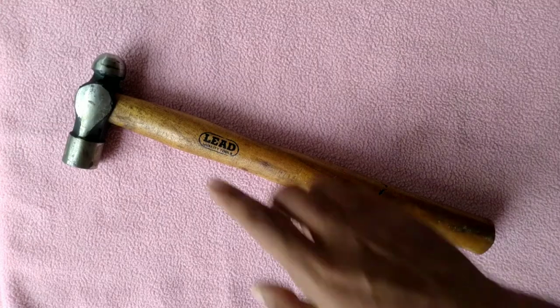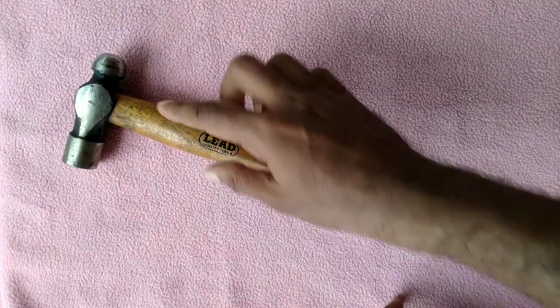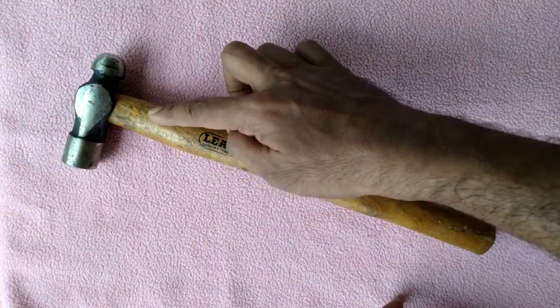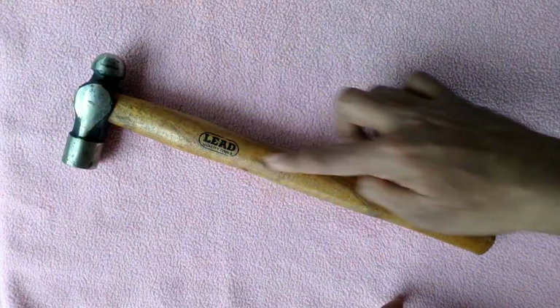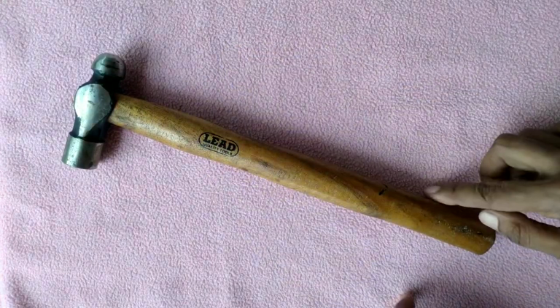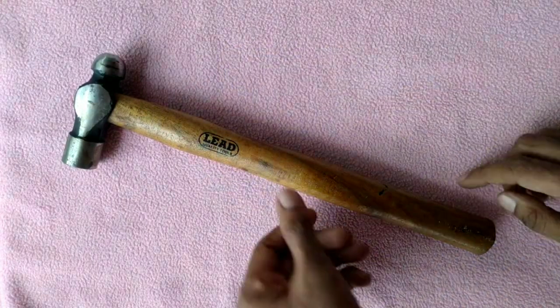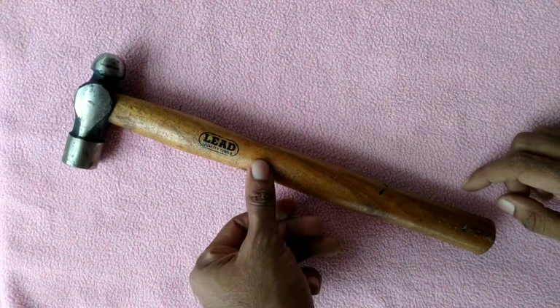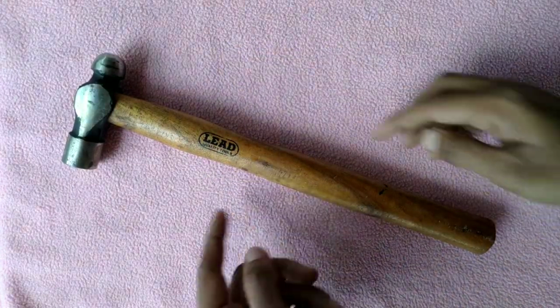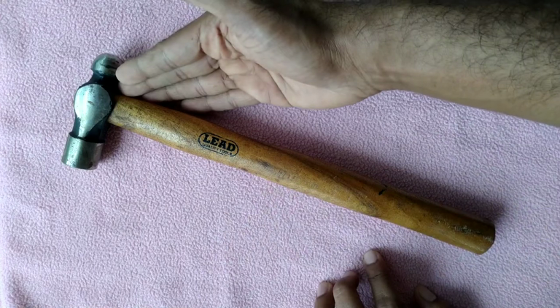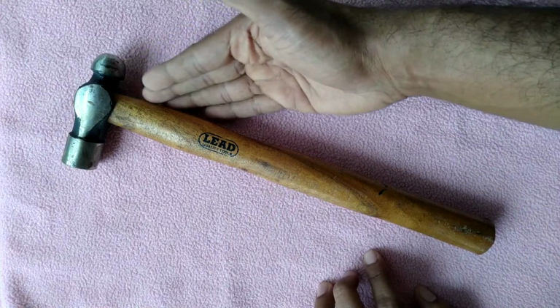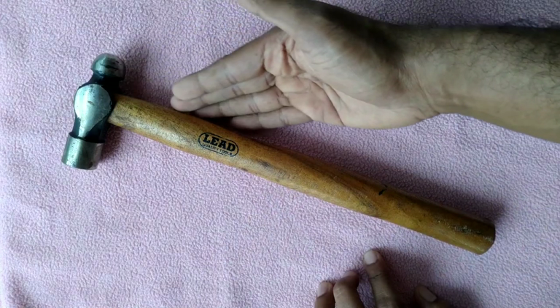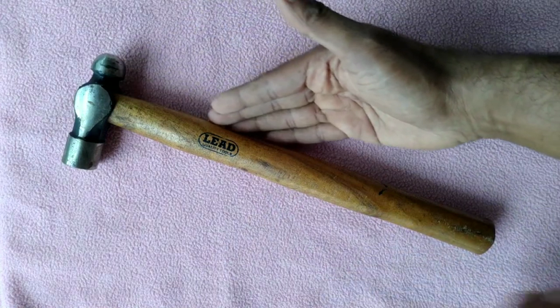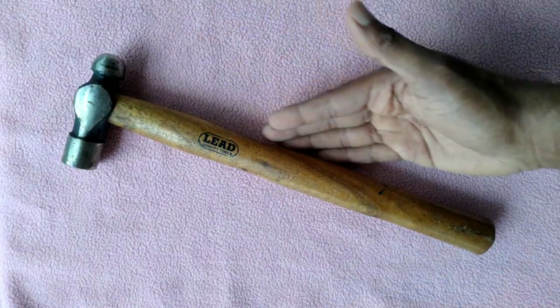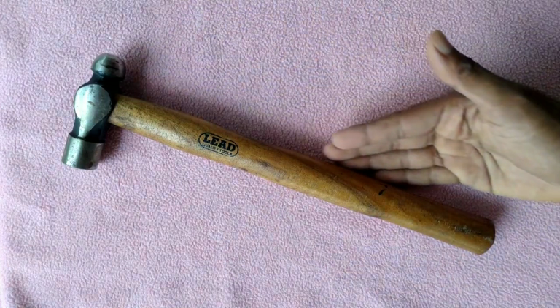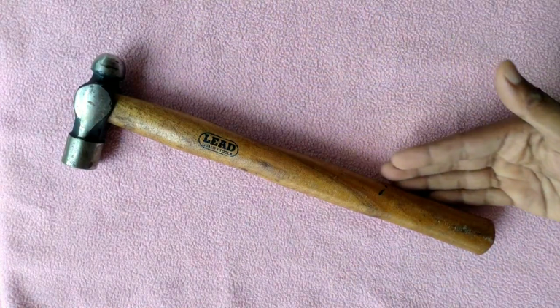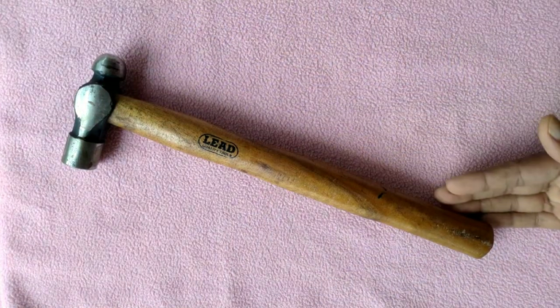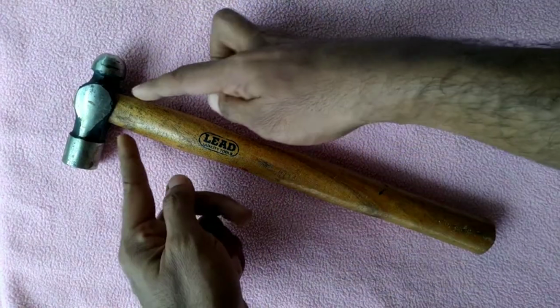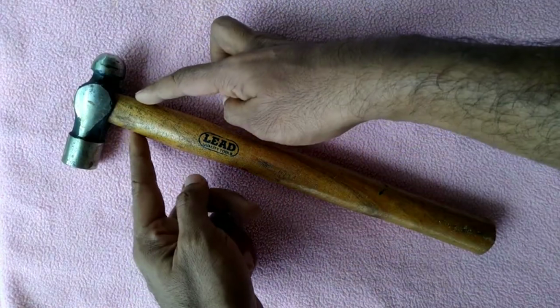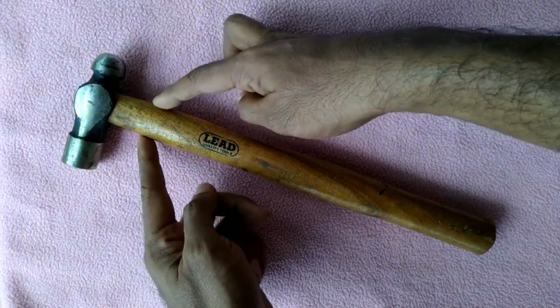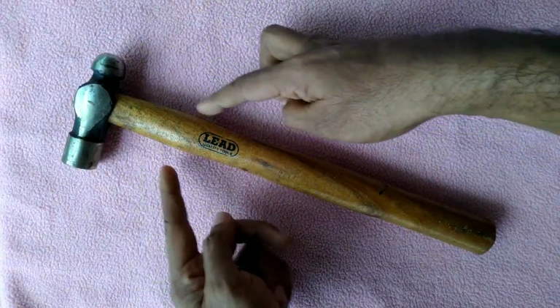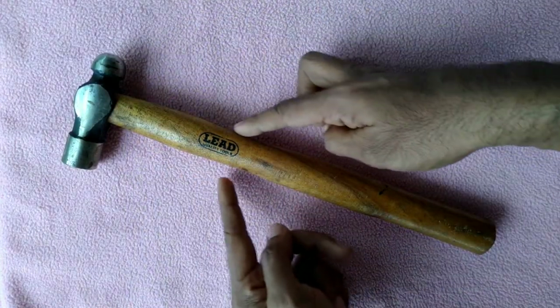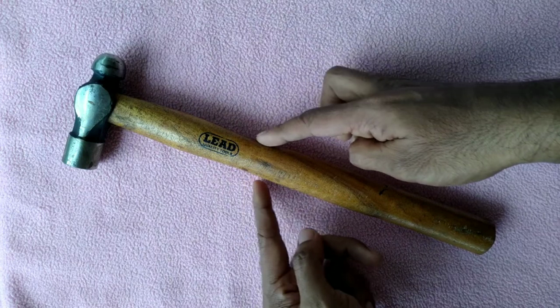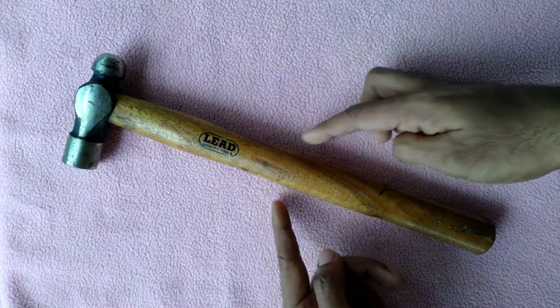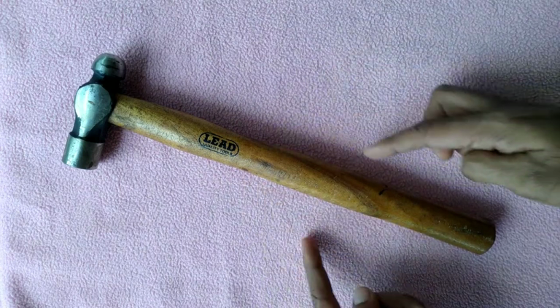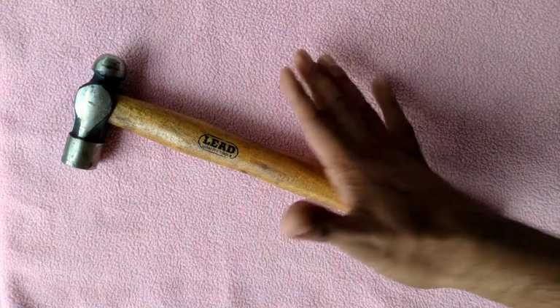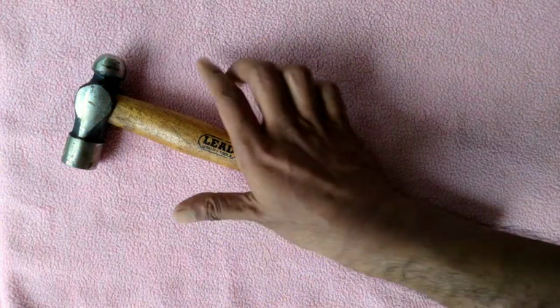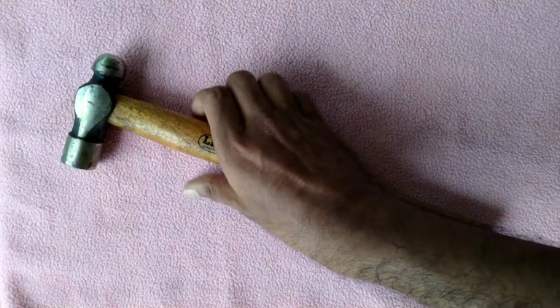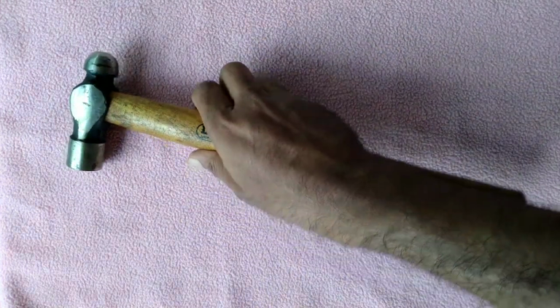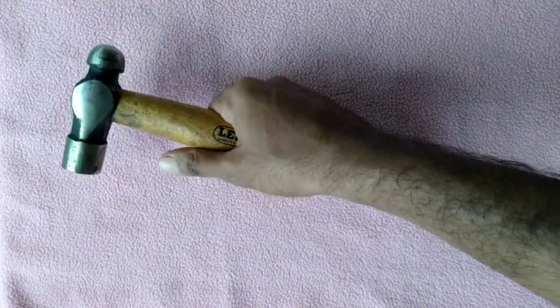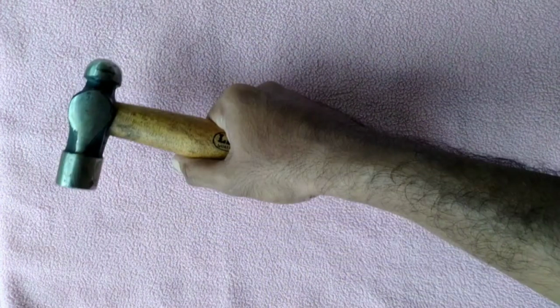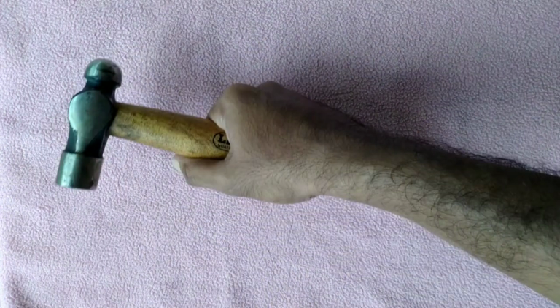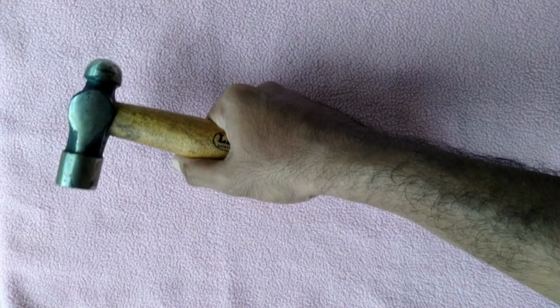The shaft or handle is made of well-seasoned, straight-grained wood, and it should be so shaped and sized that when gripped it gives an easy feel to the hand.